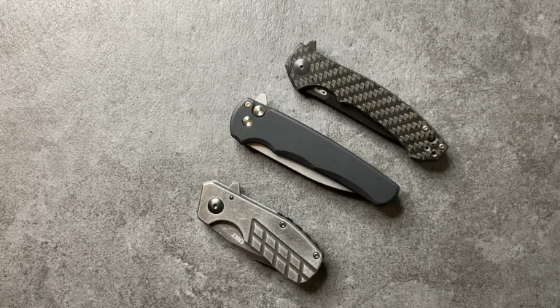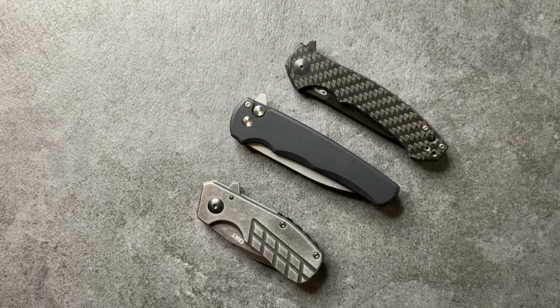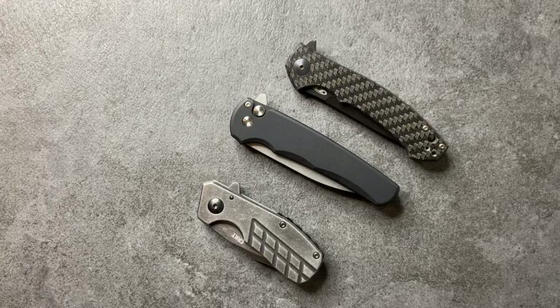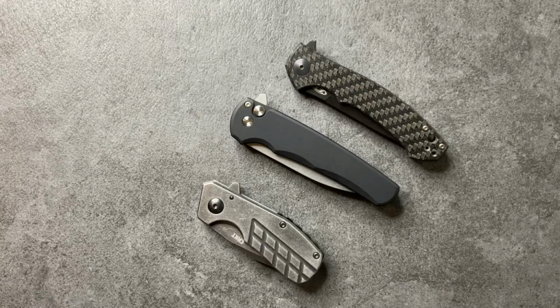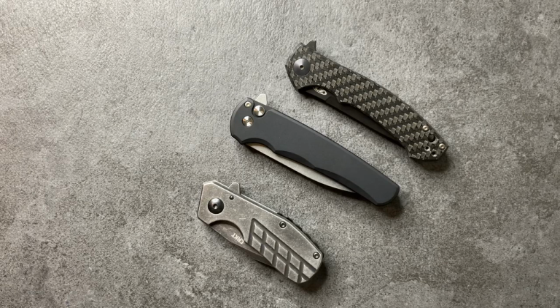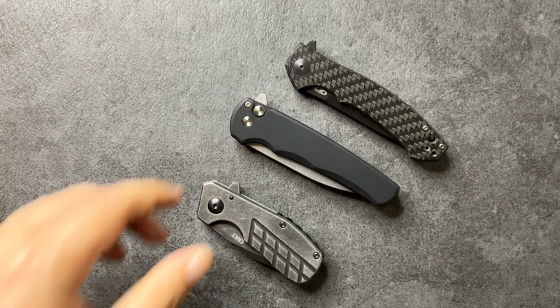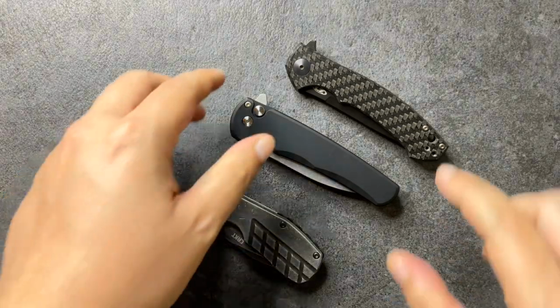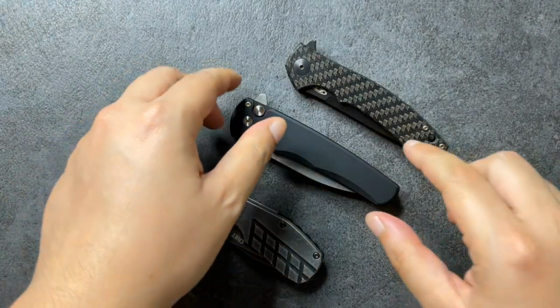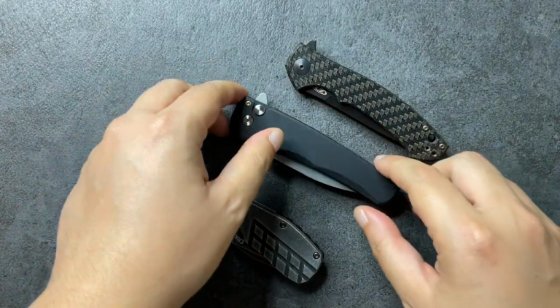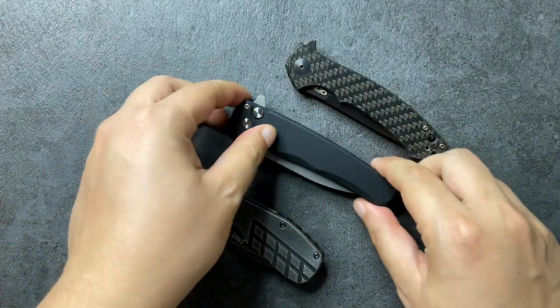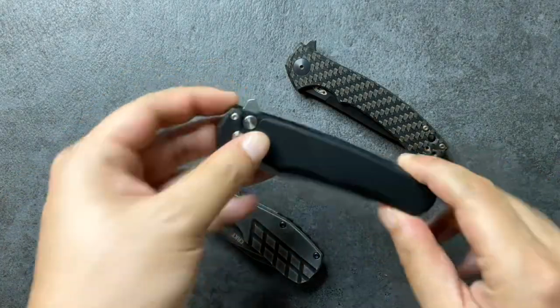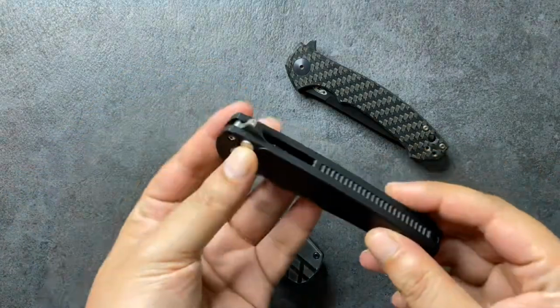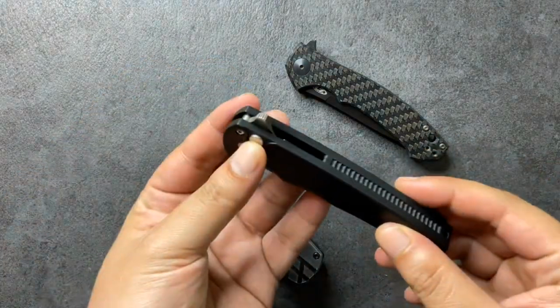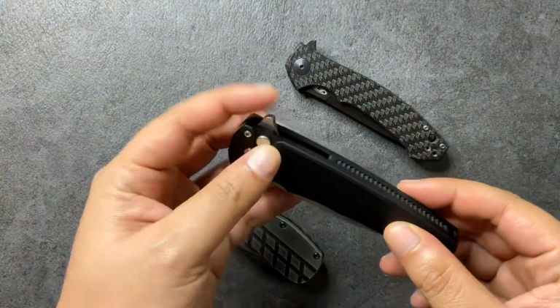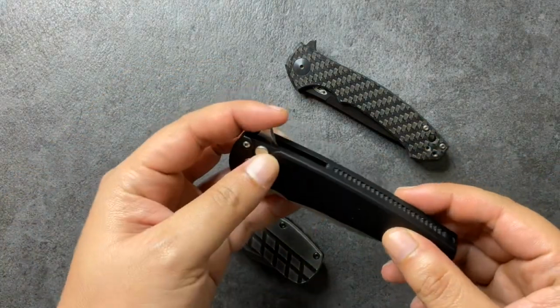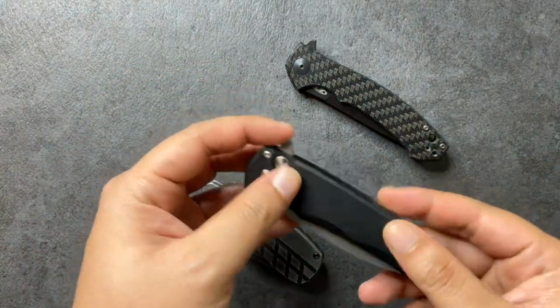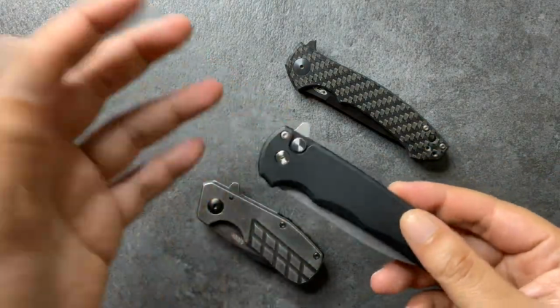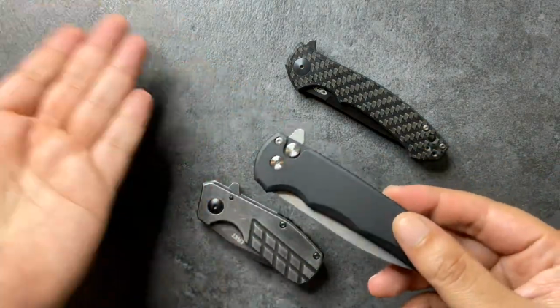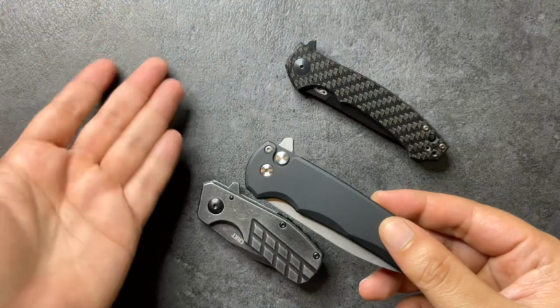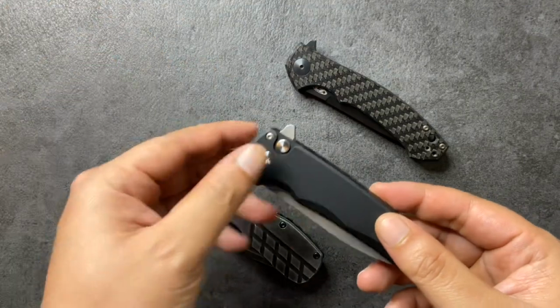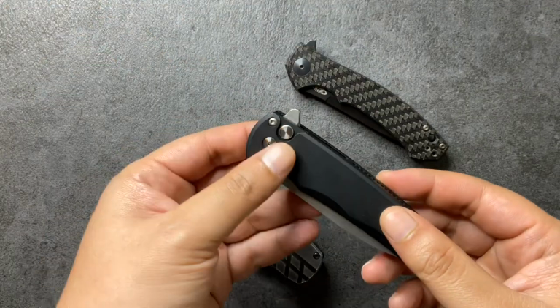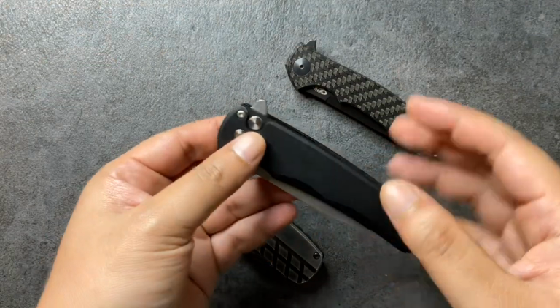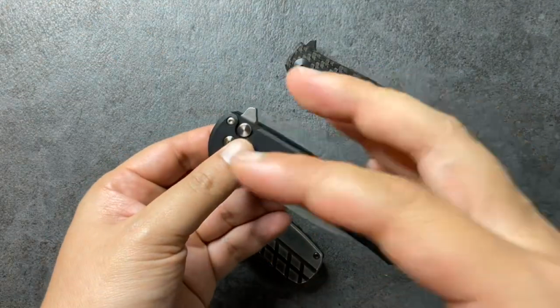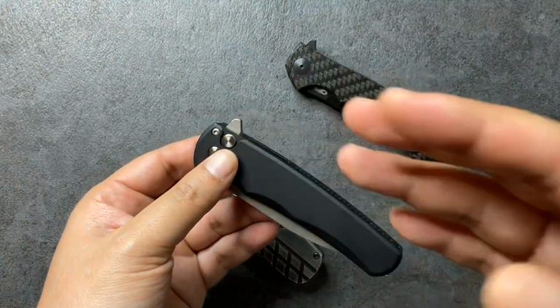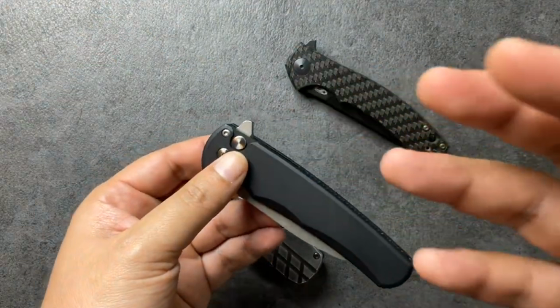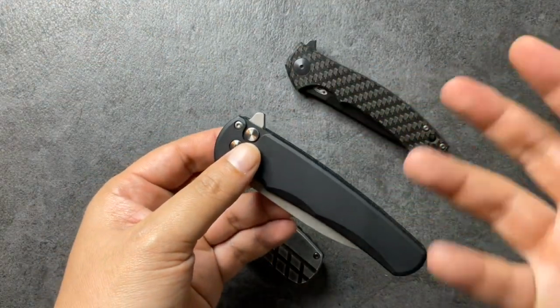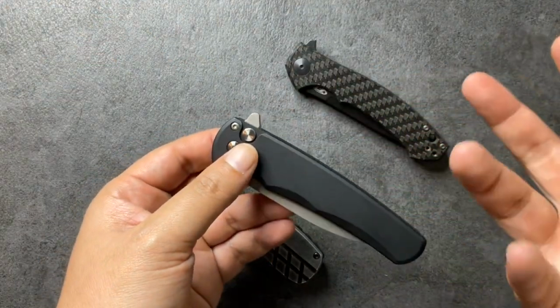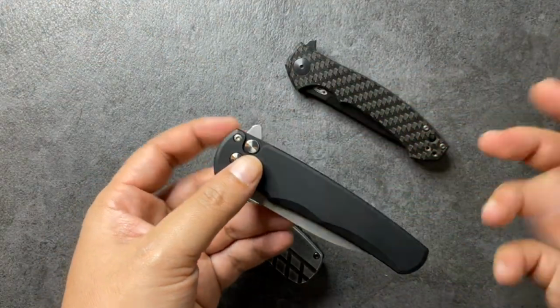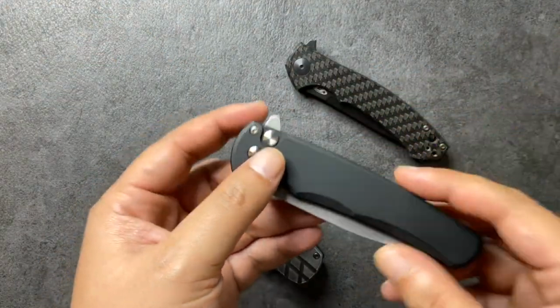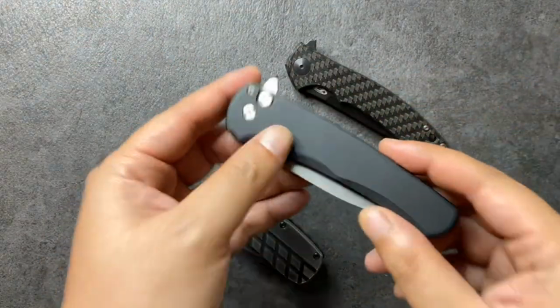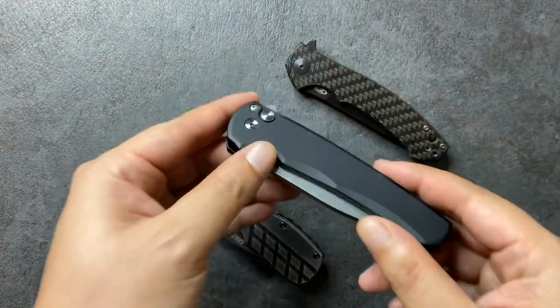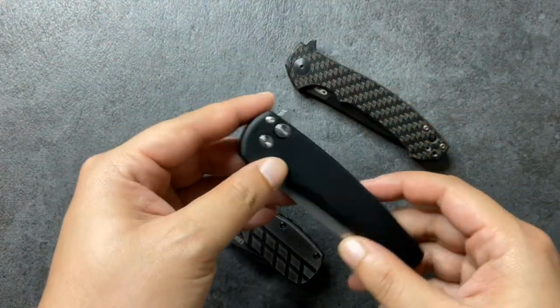Hi Kawan and welcome to EDC Ready. Today we are going to be talking about flippers and what makes a good one versus what makes a really bad one. We'll start with the bad one first.